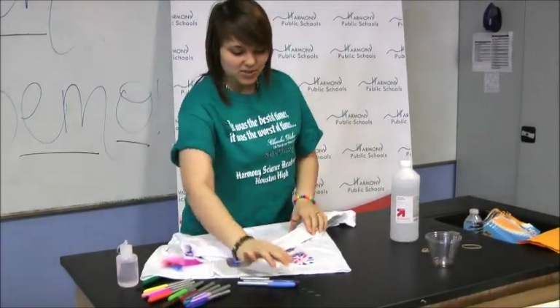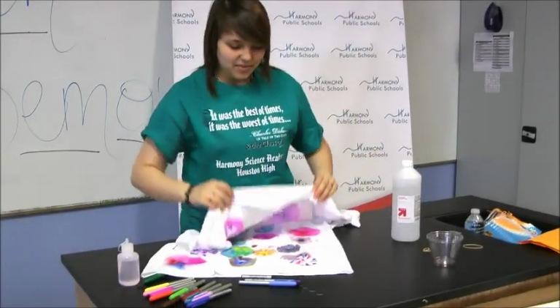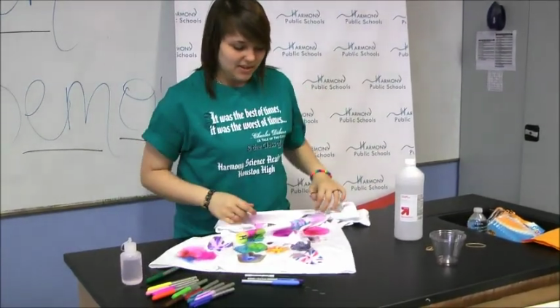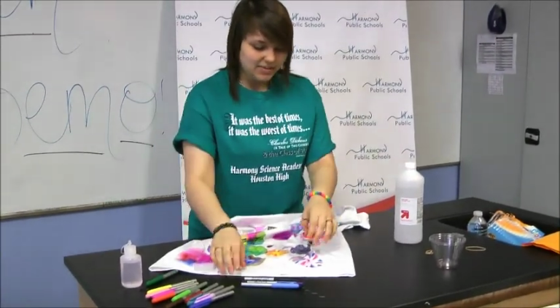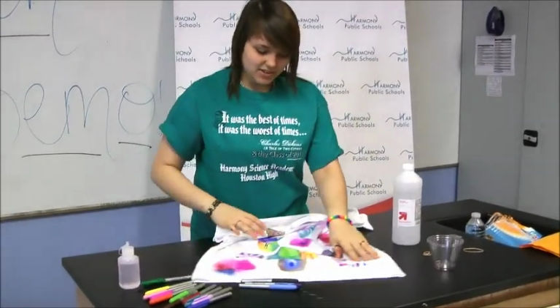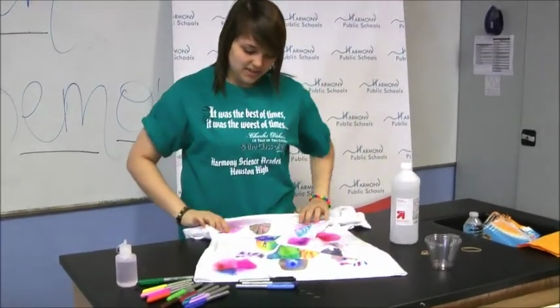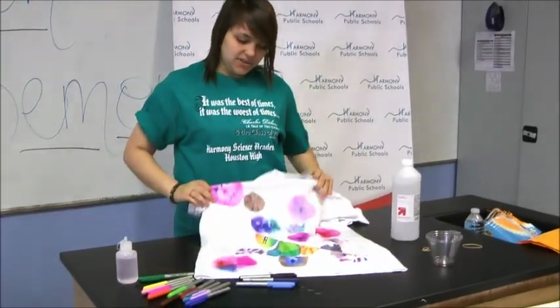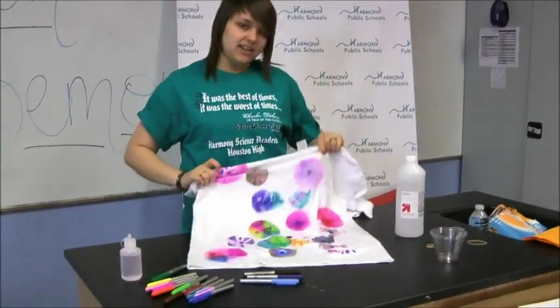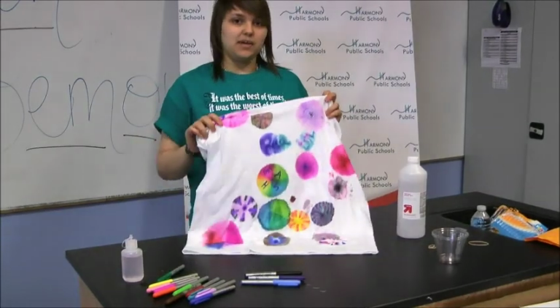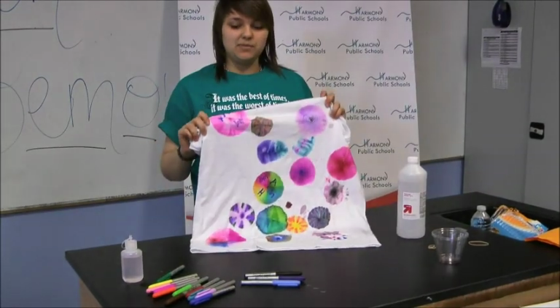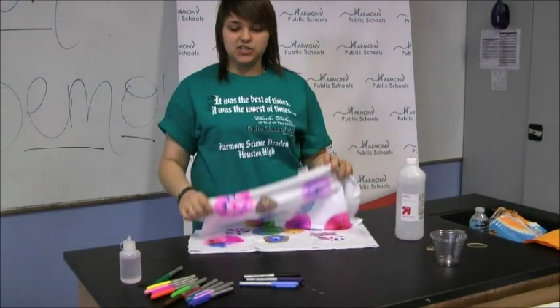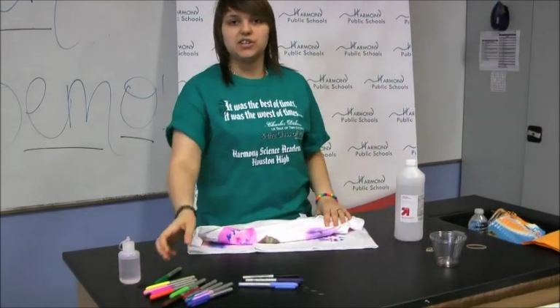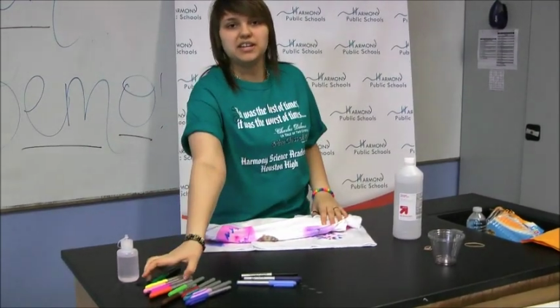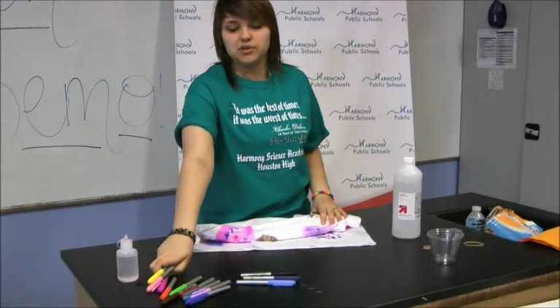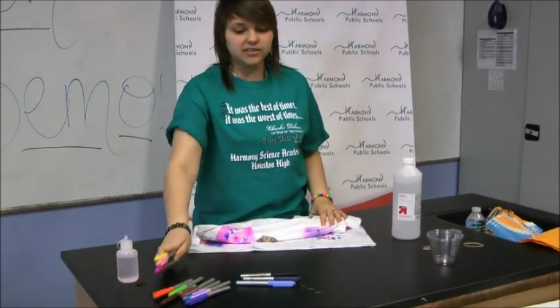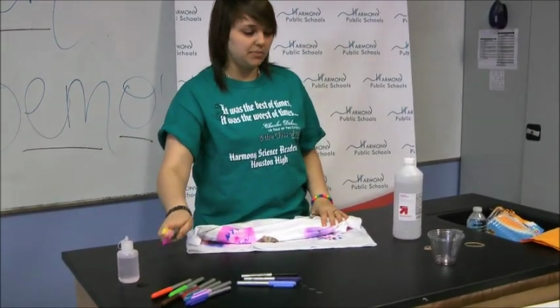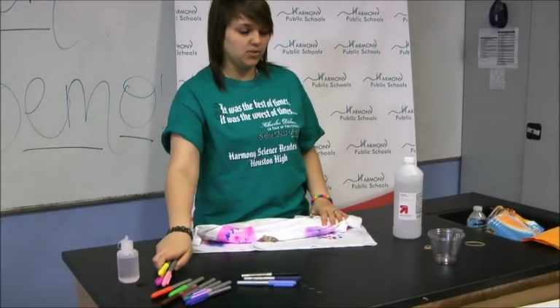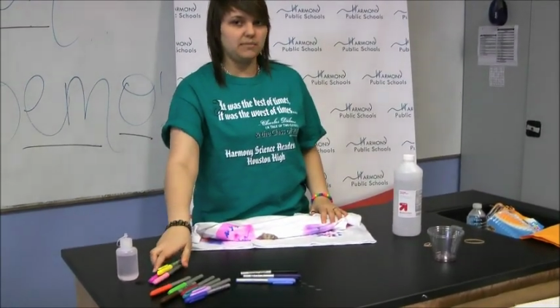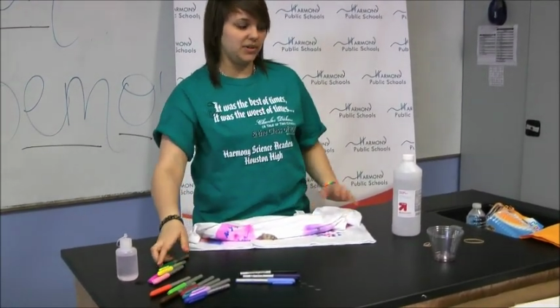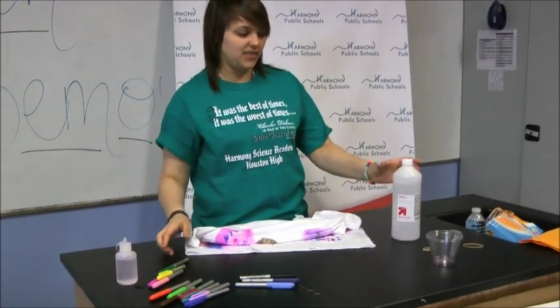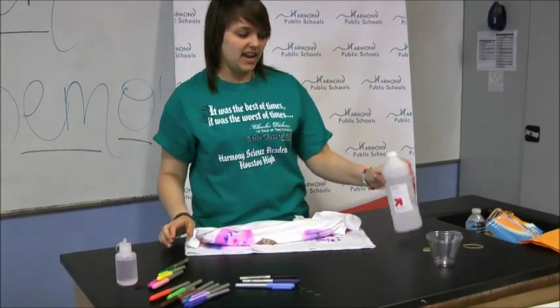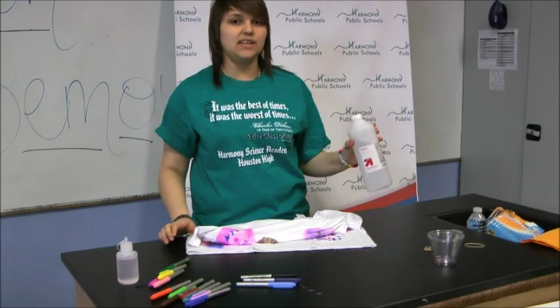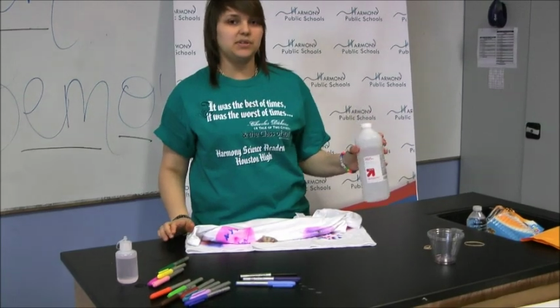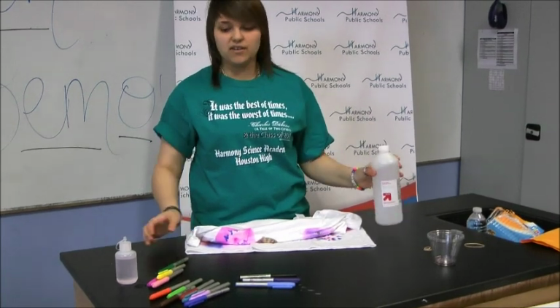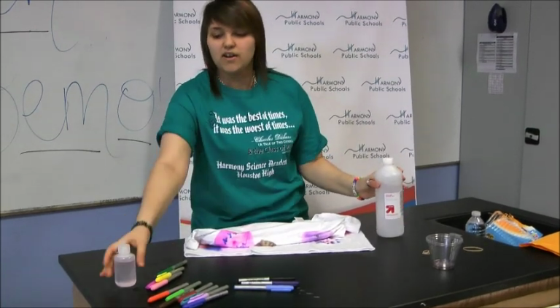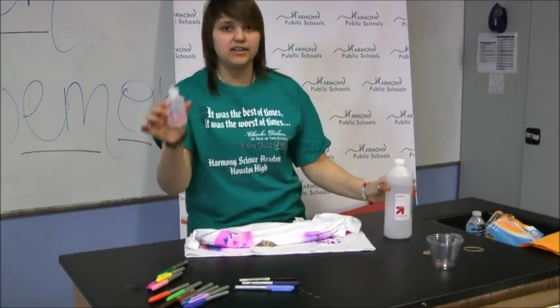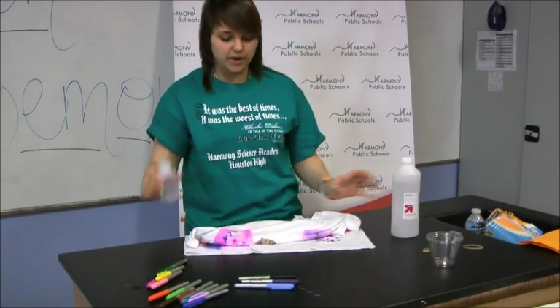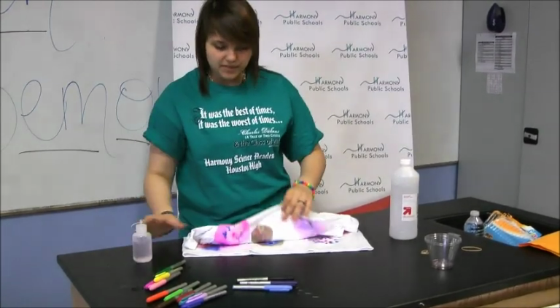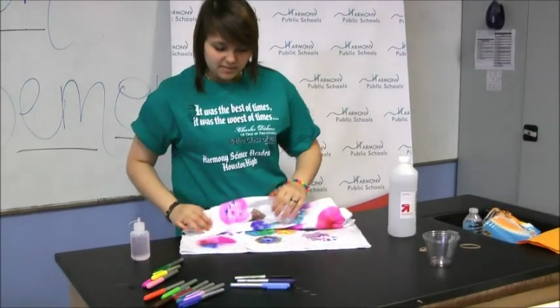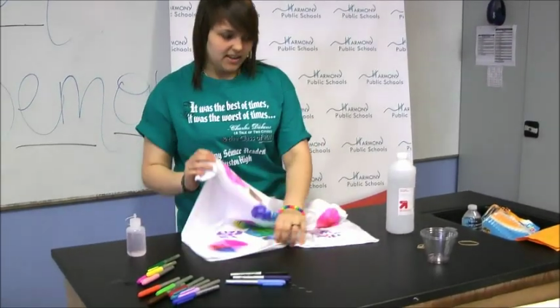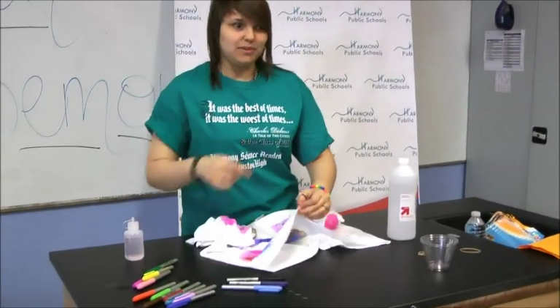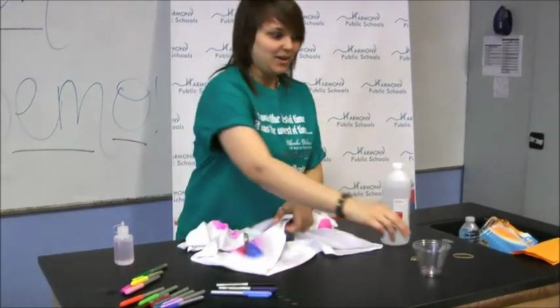So basically what you need is a plain white t-shirt, multi-colored Sharpies or any permanent marker is fine, 70% alcohol, a dropper, and a plastic cup.